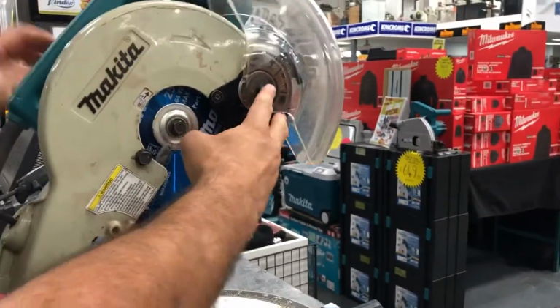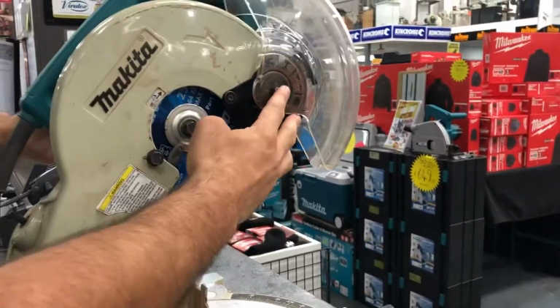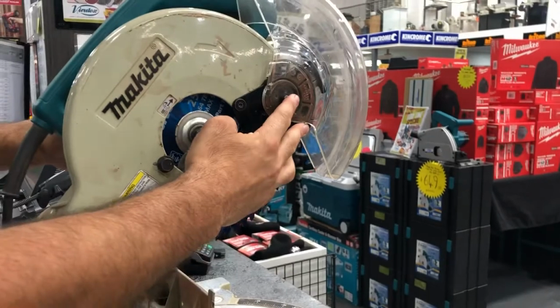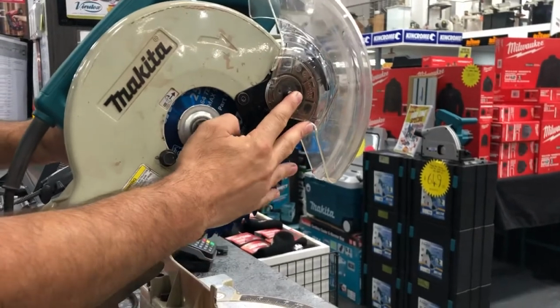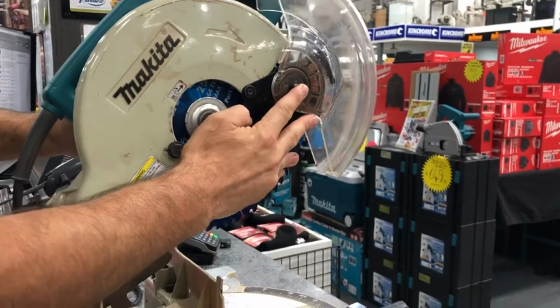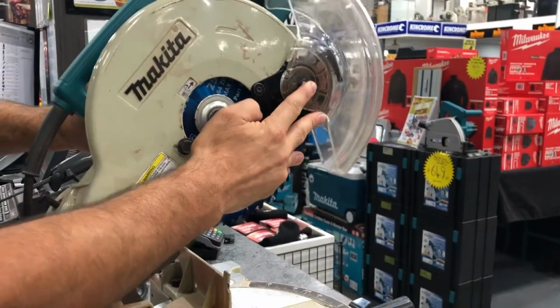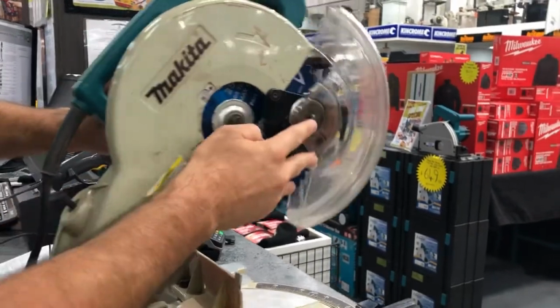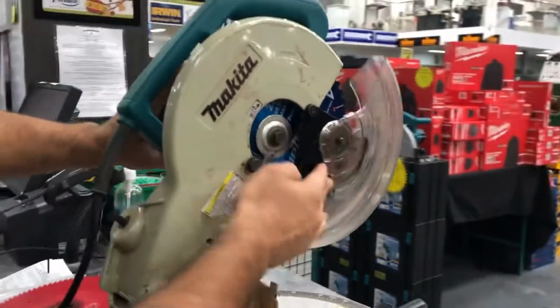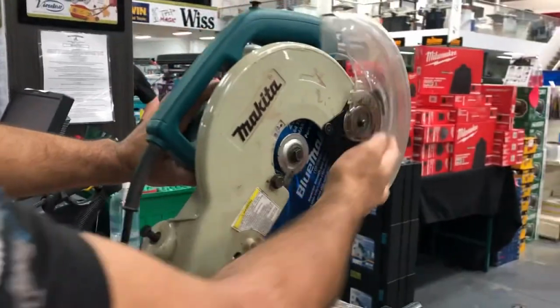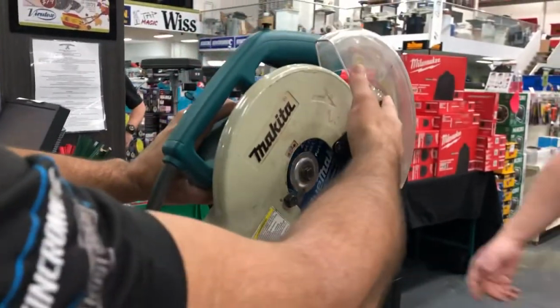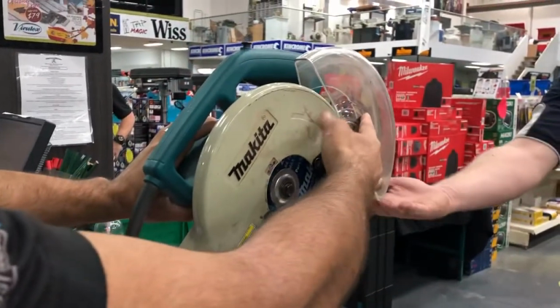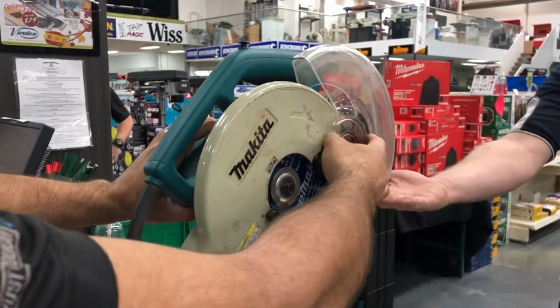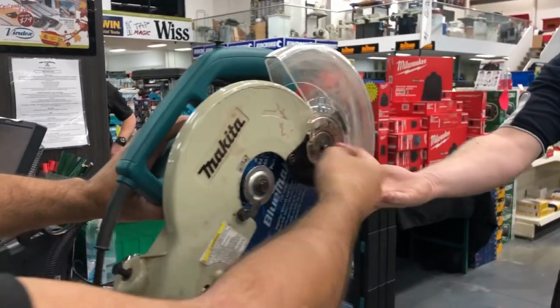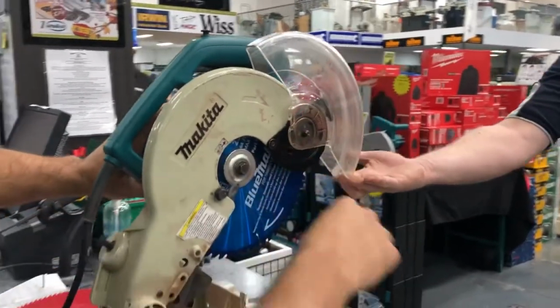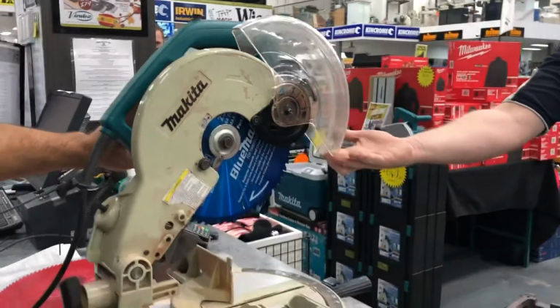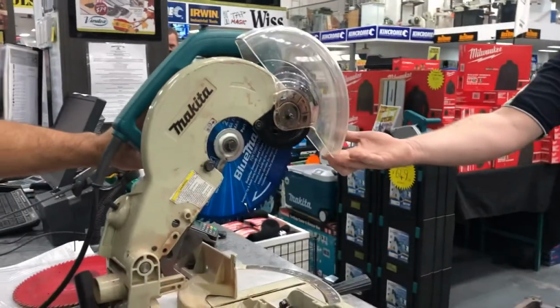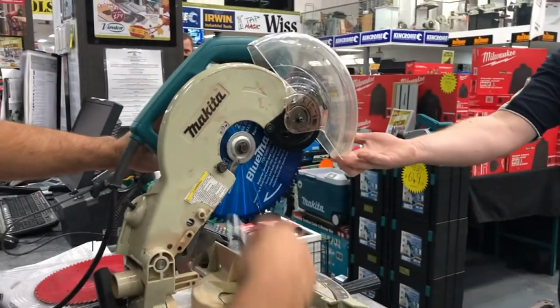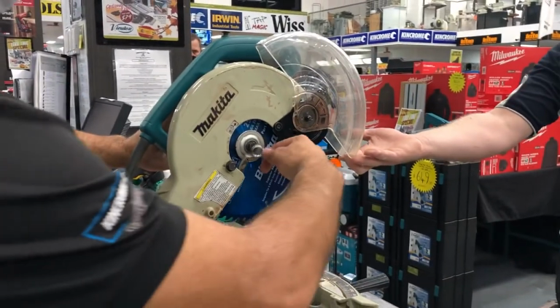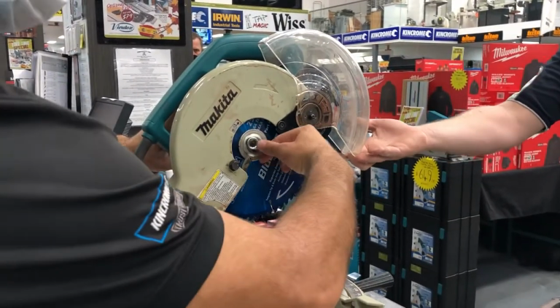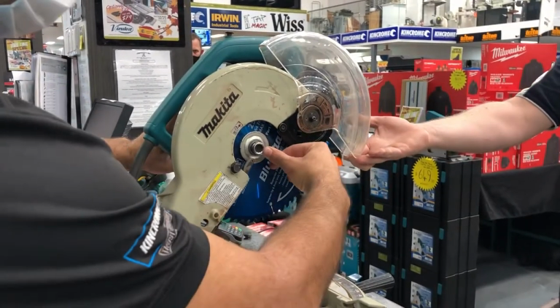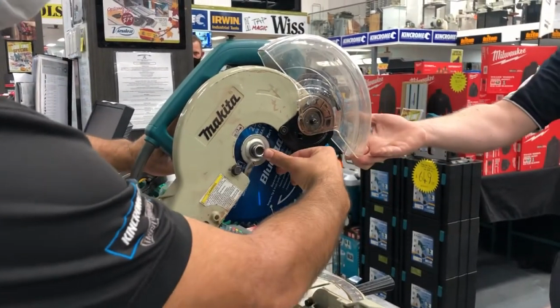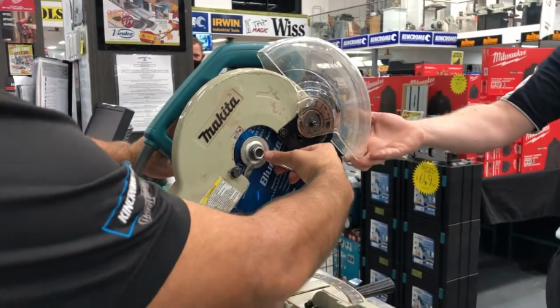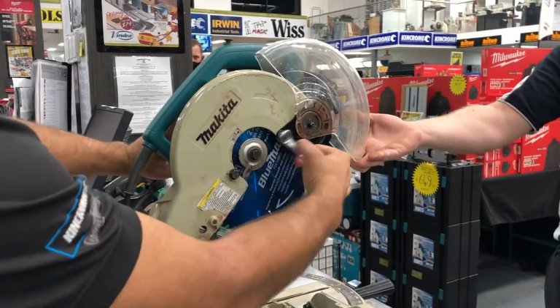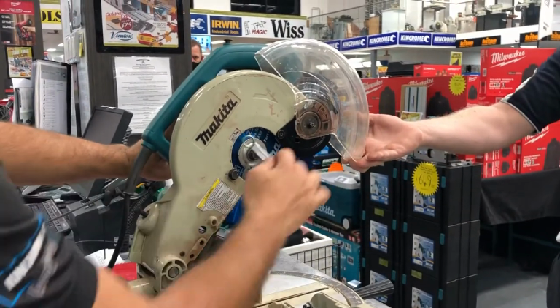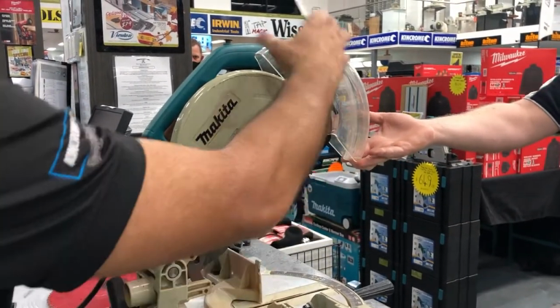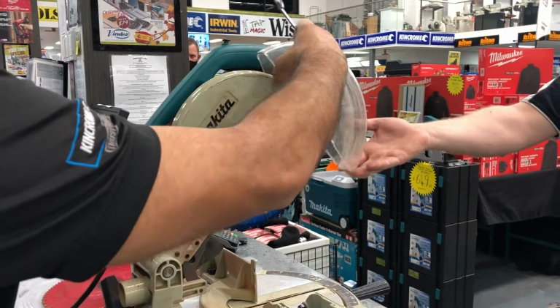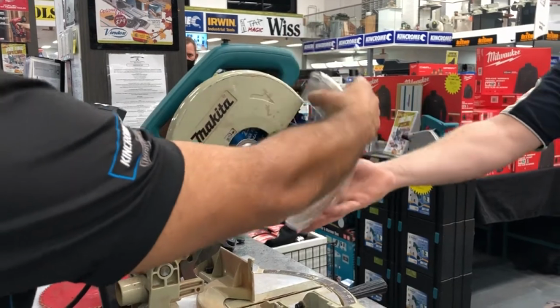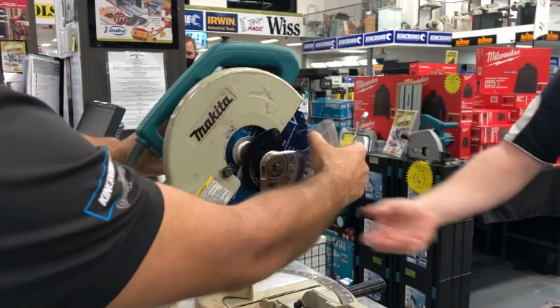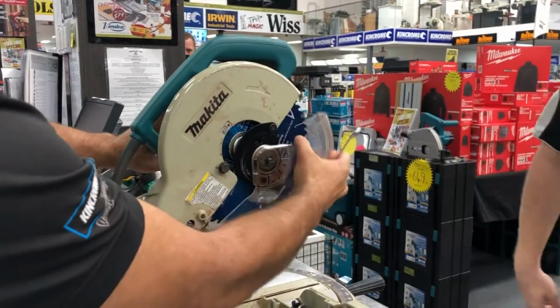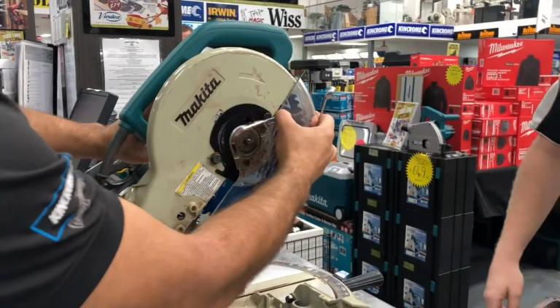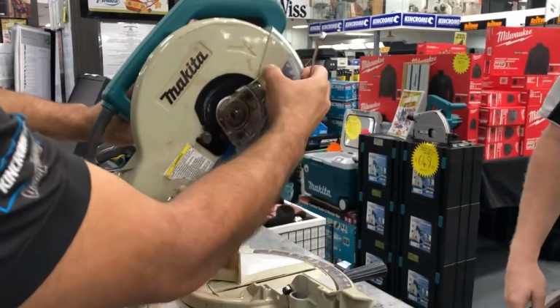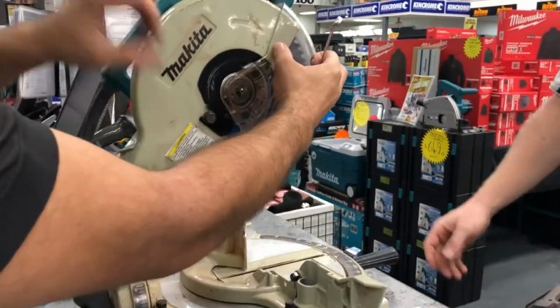You've got a blade lock on the back to lock the spindle. And you take your blade off — take that off, which is the left hand. And then you just bring that around.